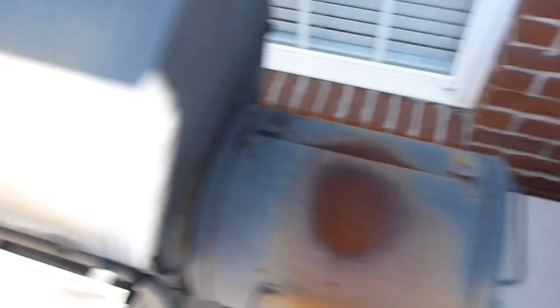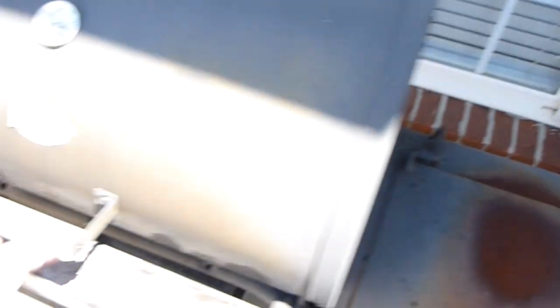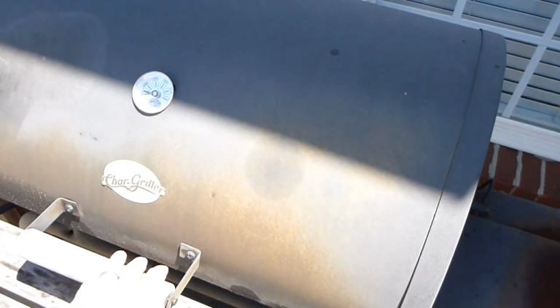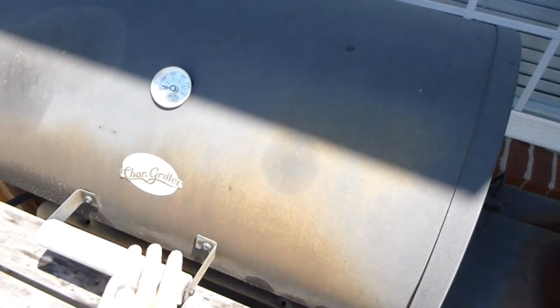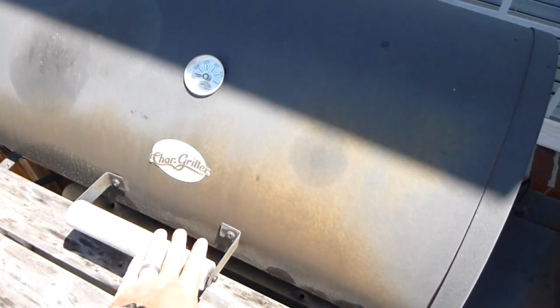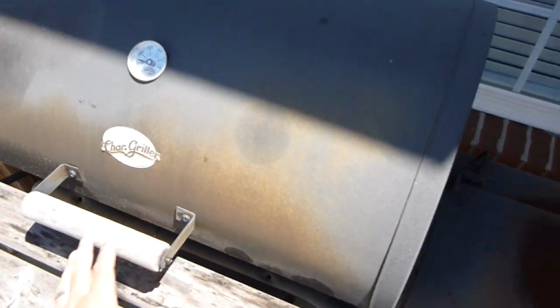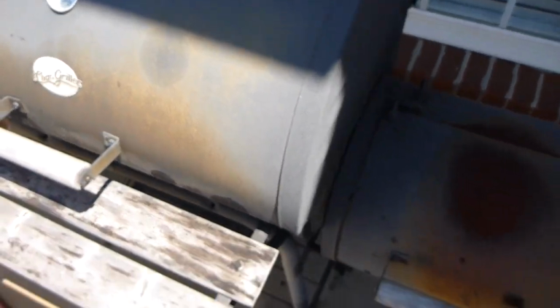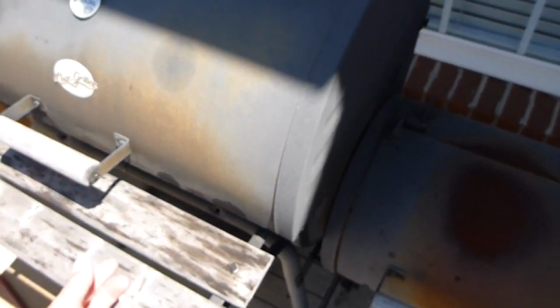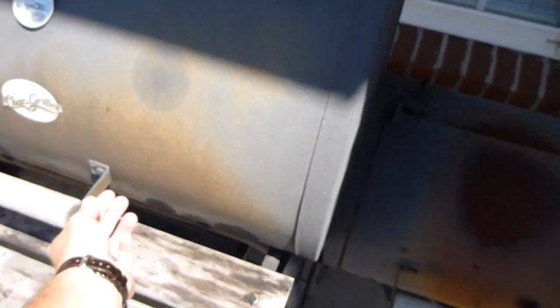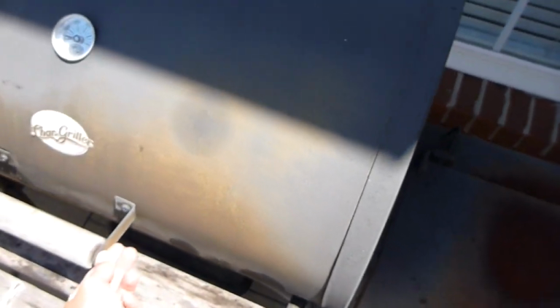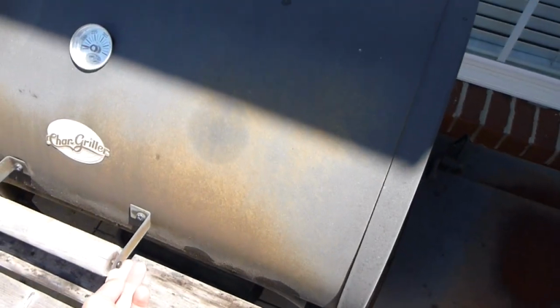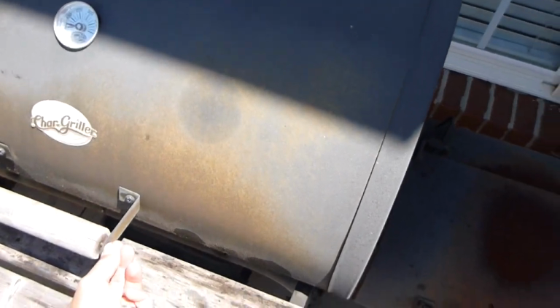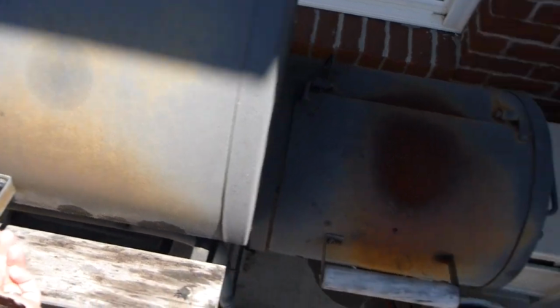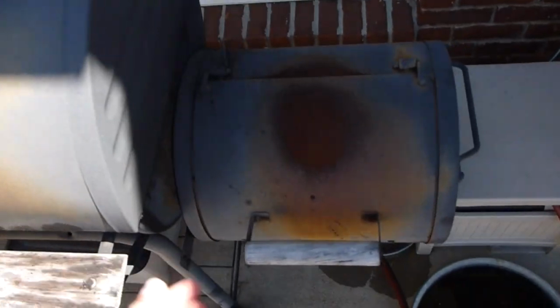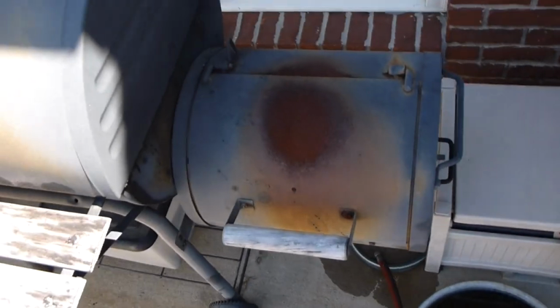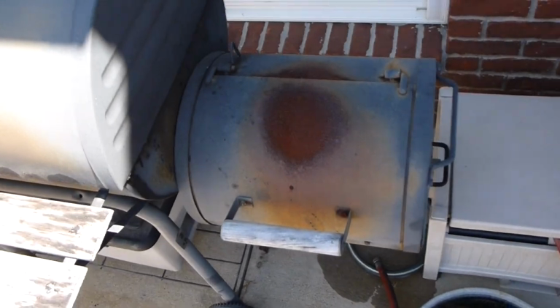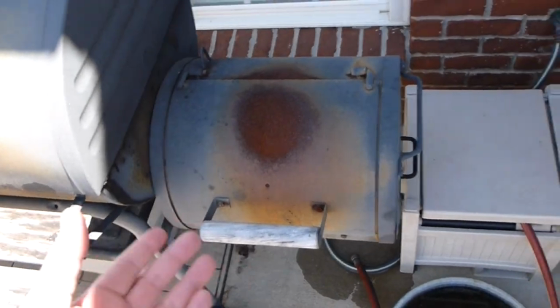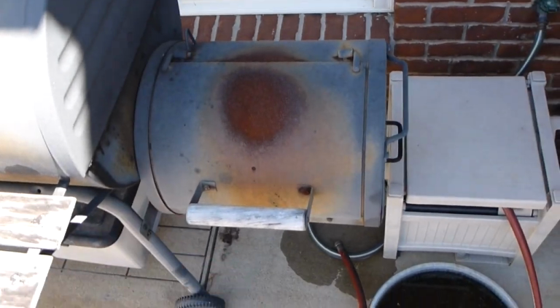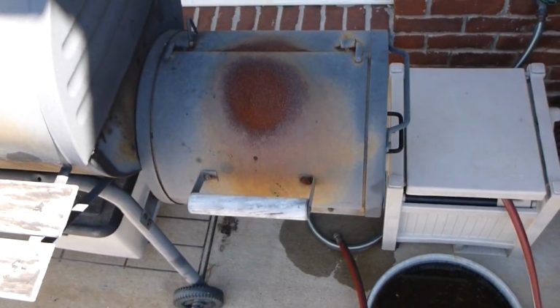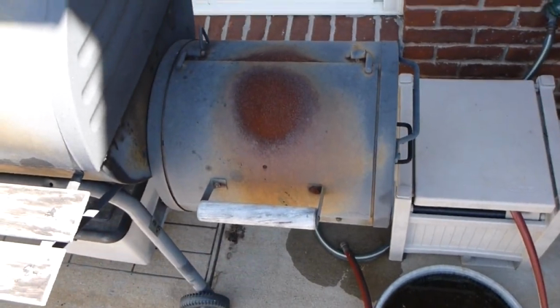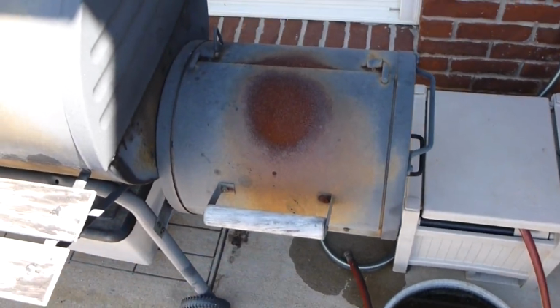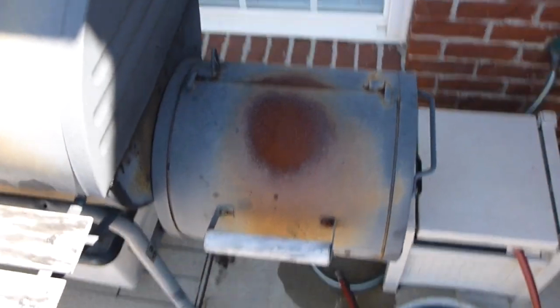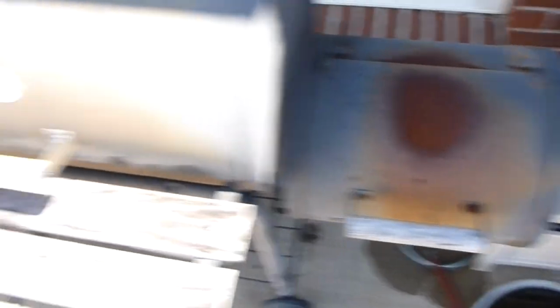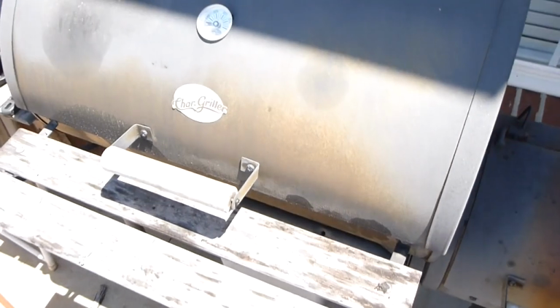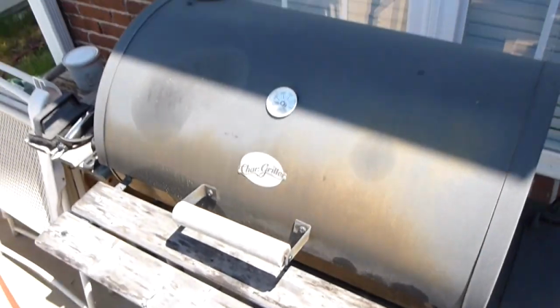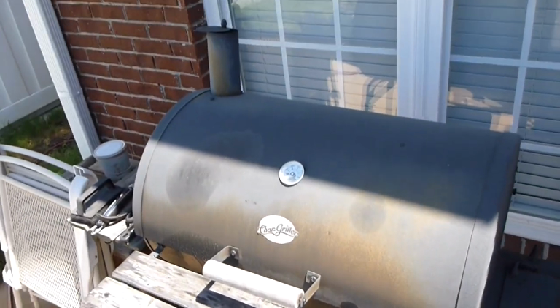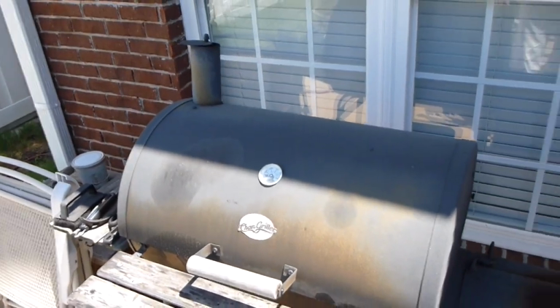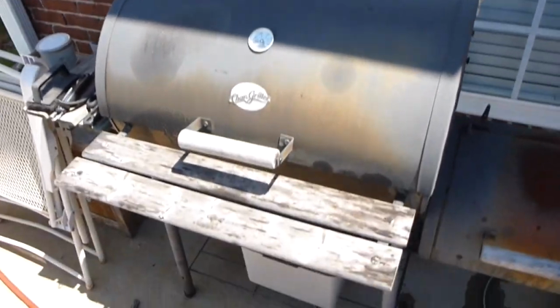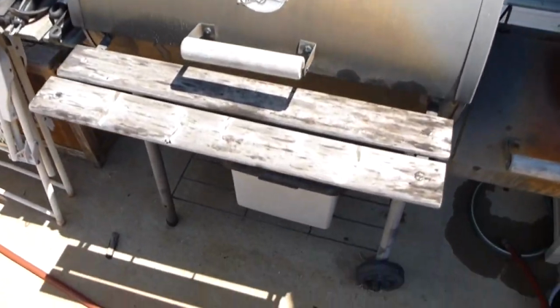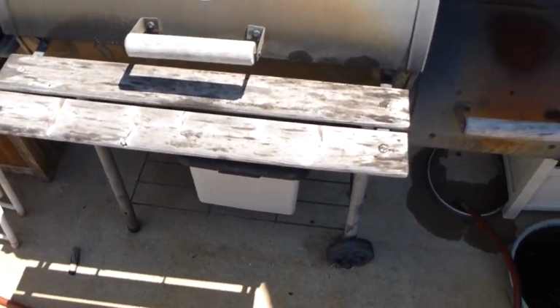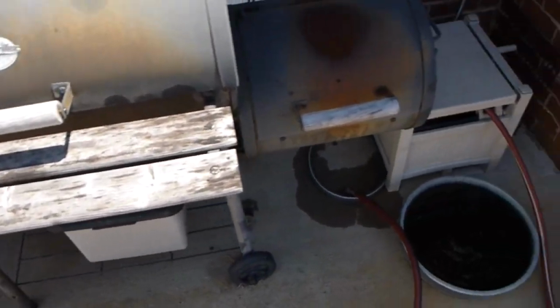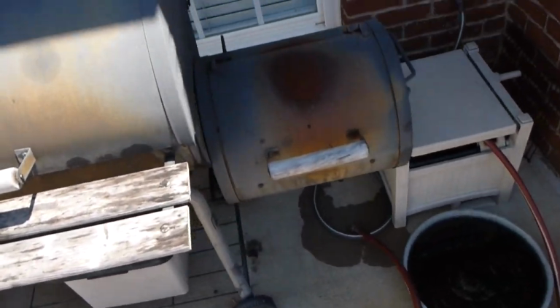I couldn't find a better grill anywhere, even if cost was not an objective. And this grill was very affordable. Thanks for tuning in and feel free to check out all my other videos on YouTube too.